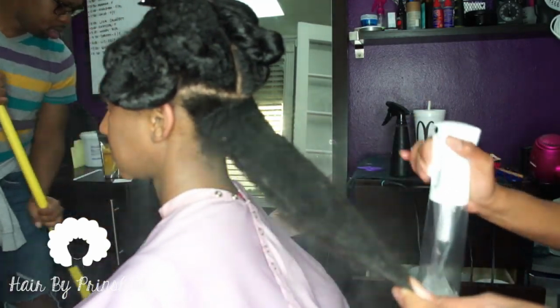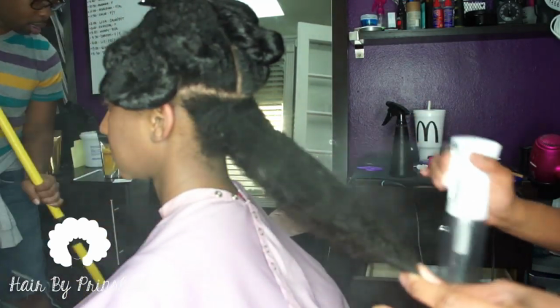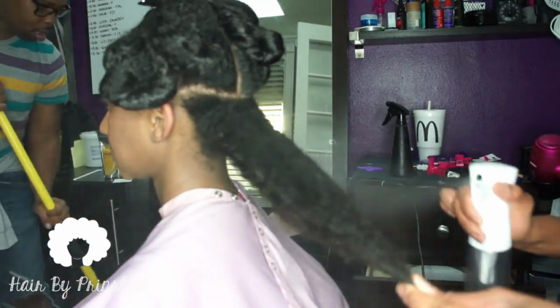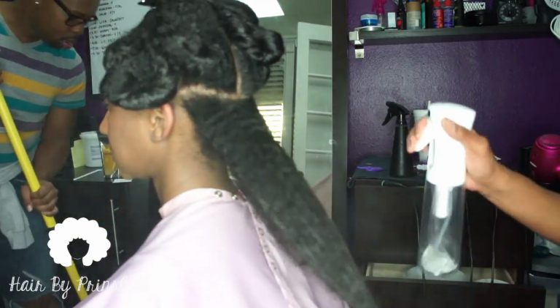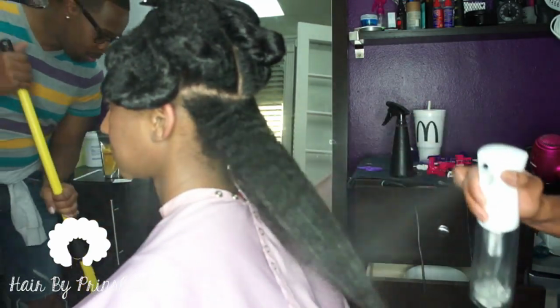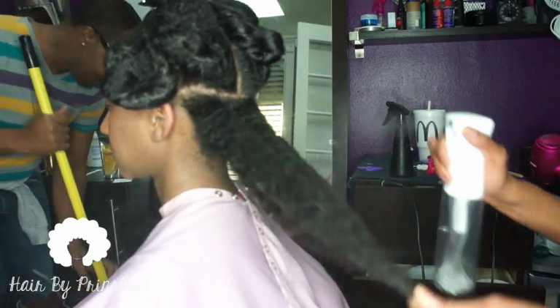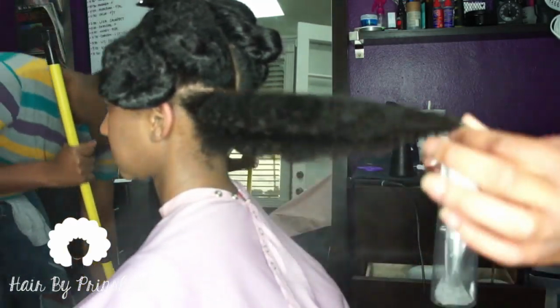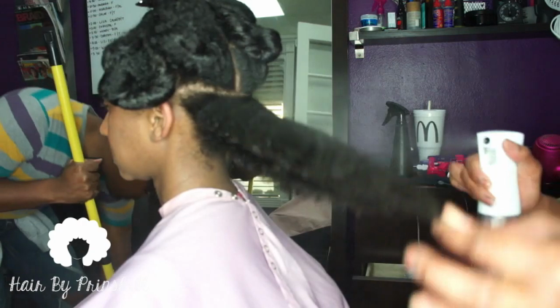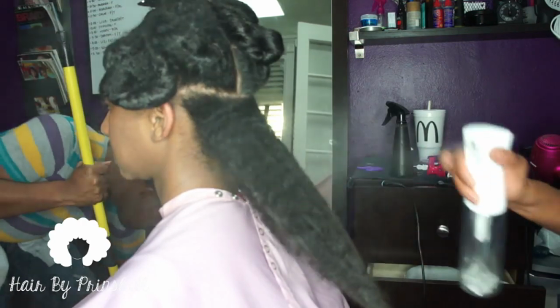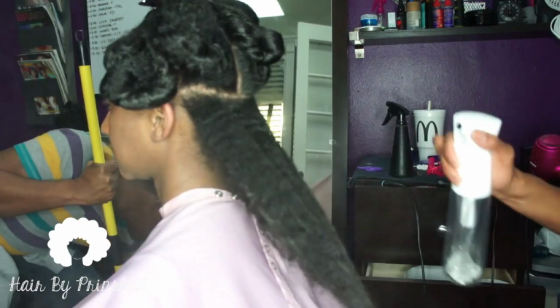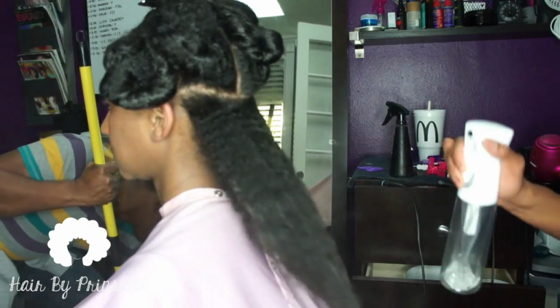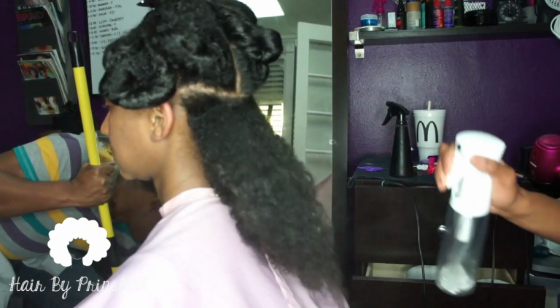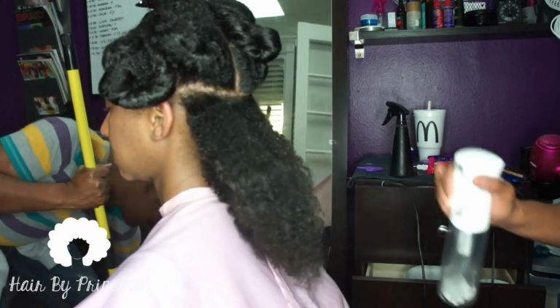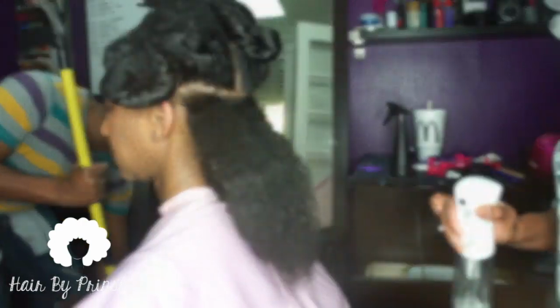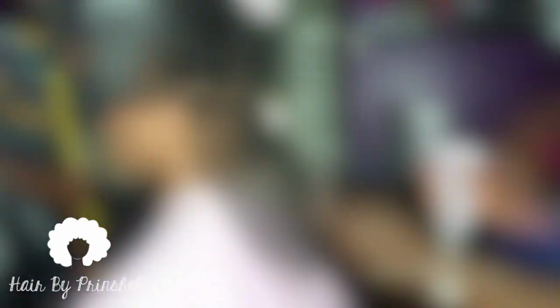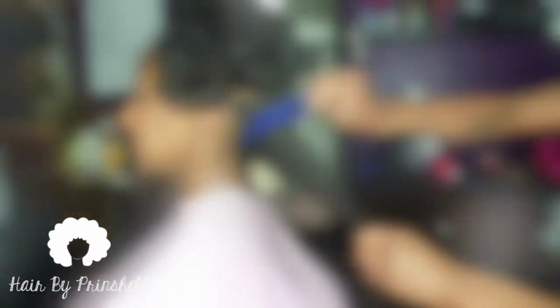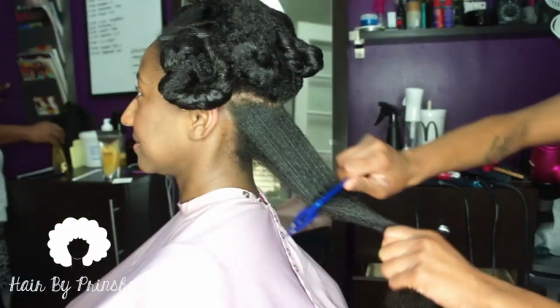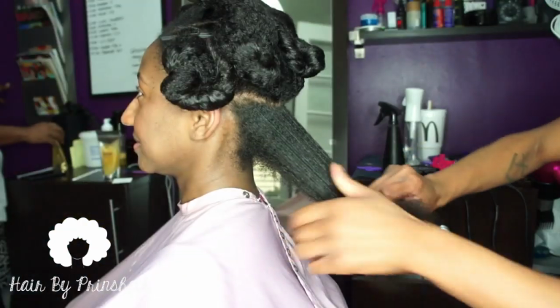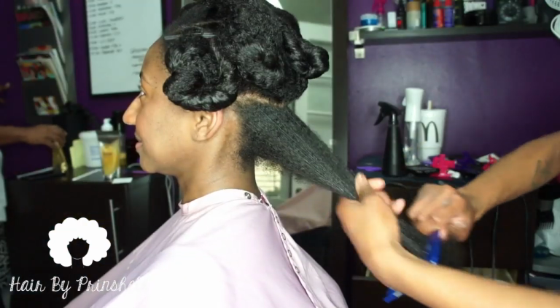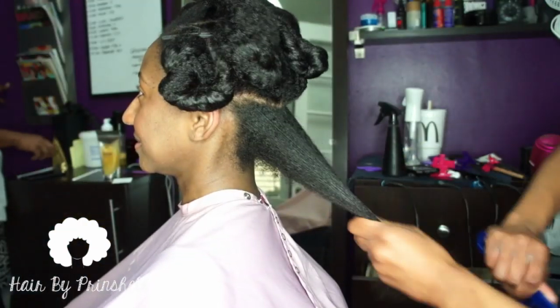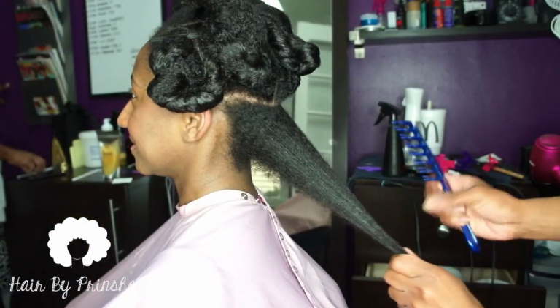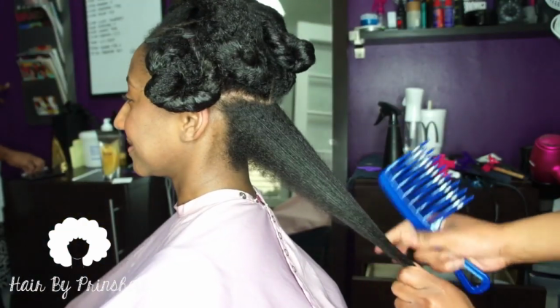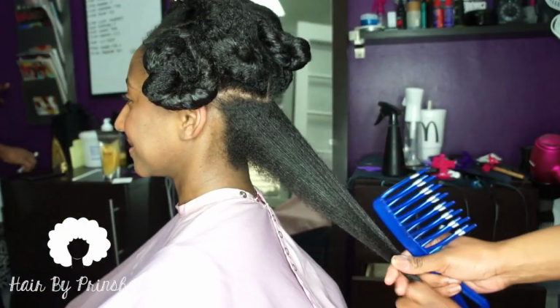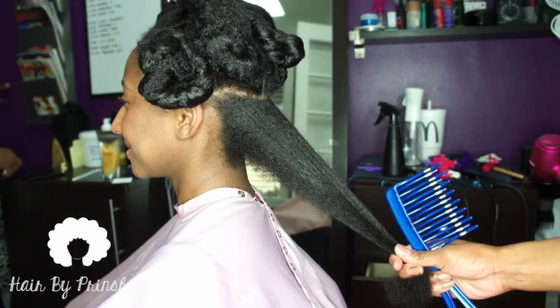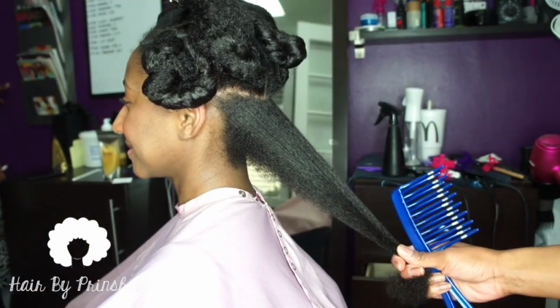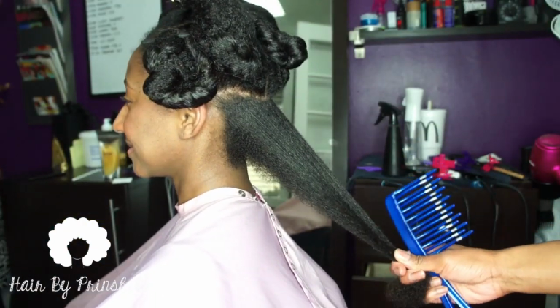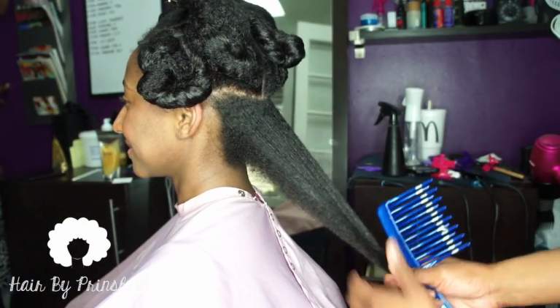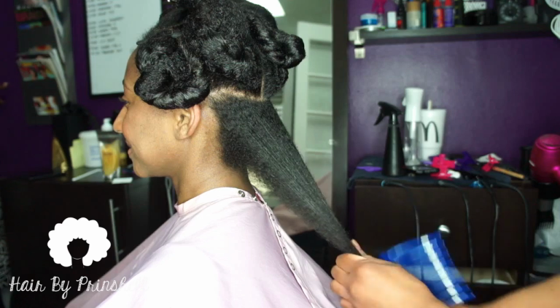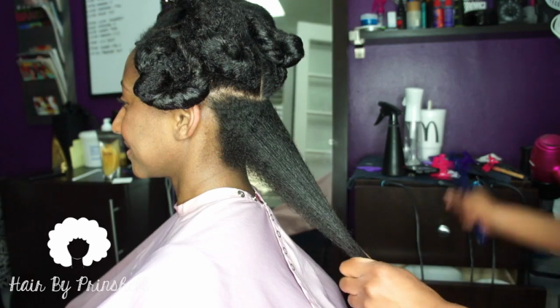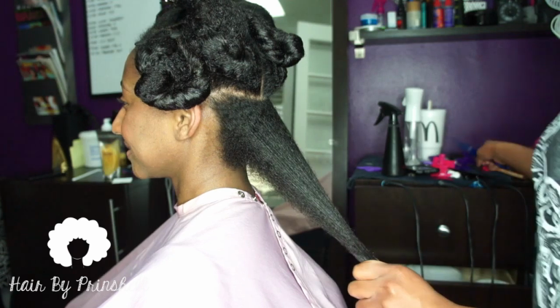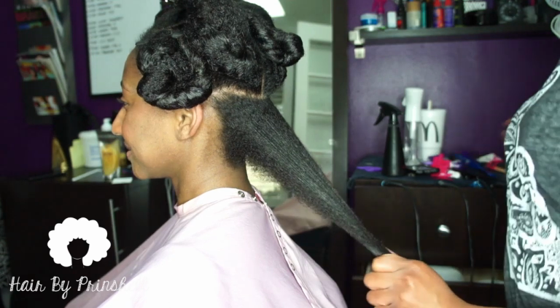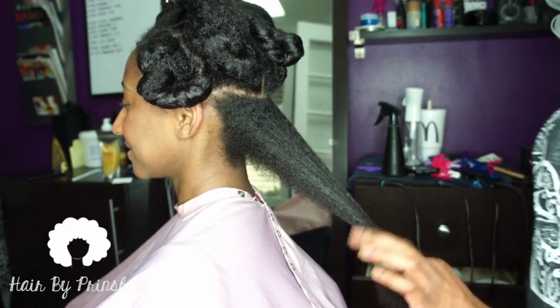I apply a lot of heat protectant, then comb it through and blow dry. I repeat the same process with every section.